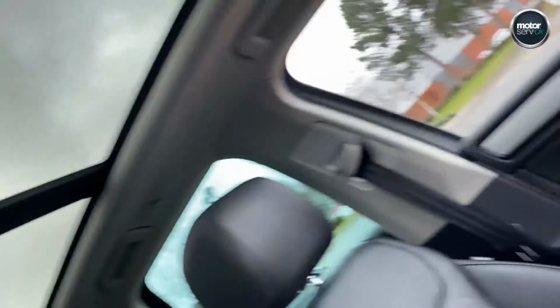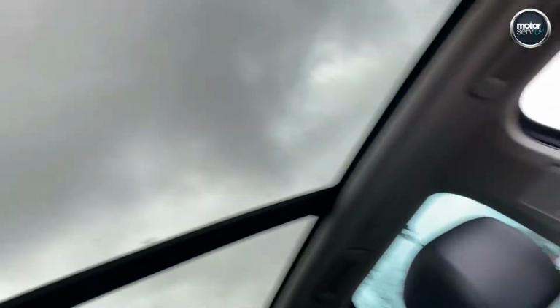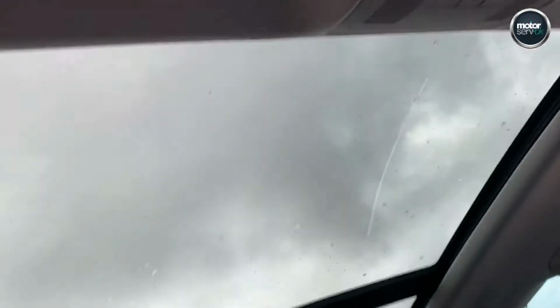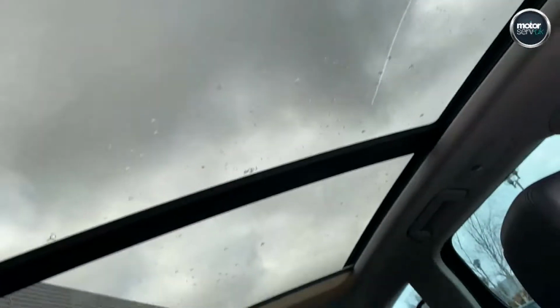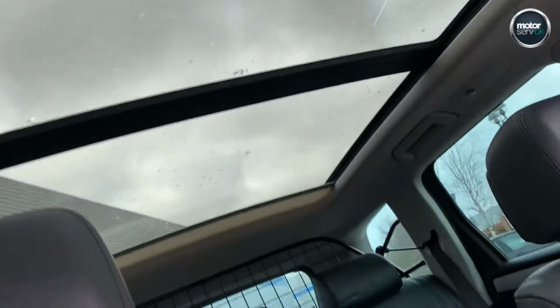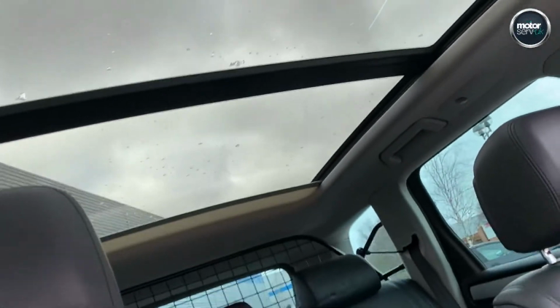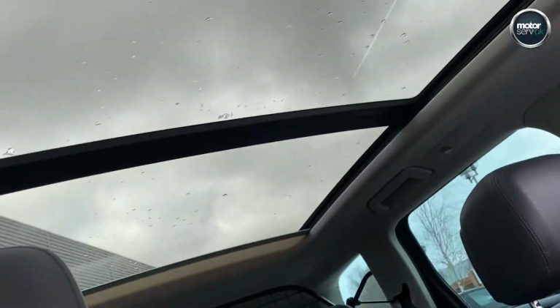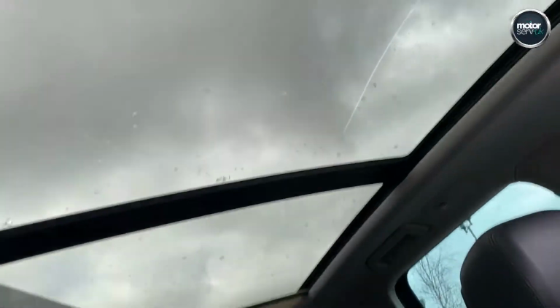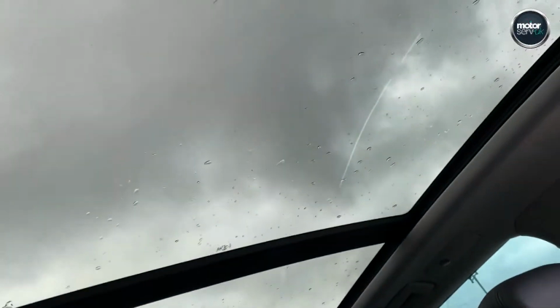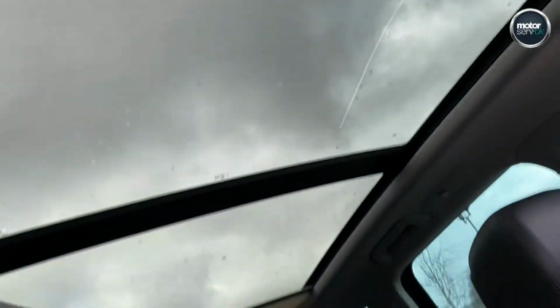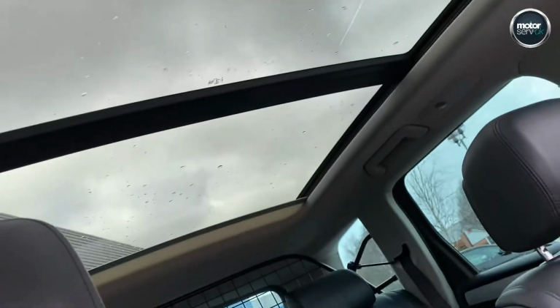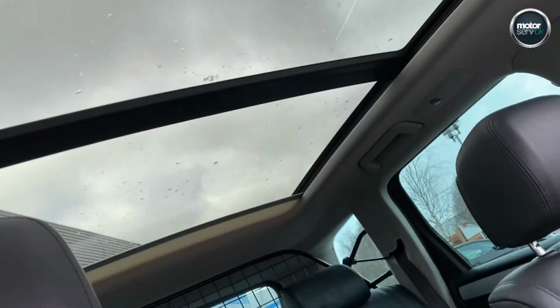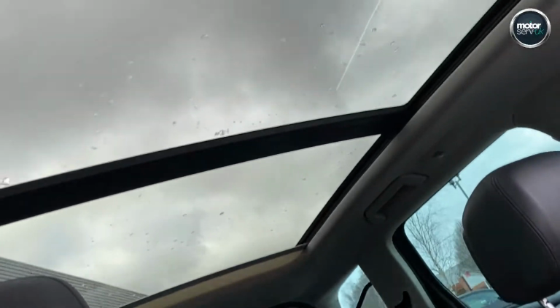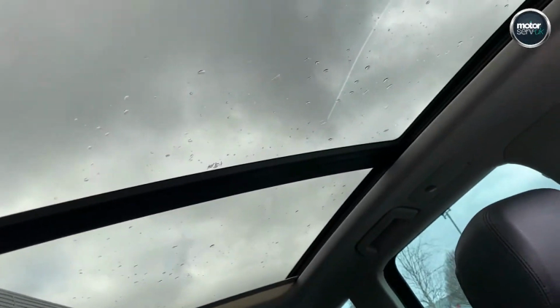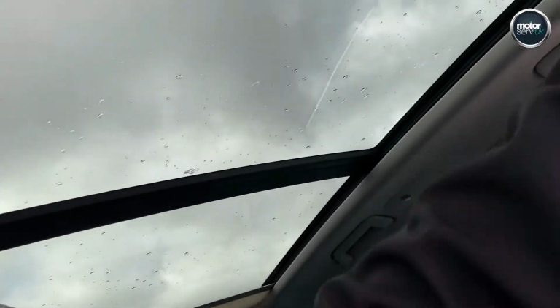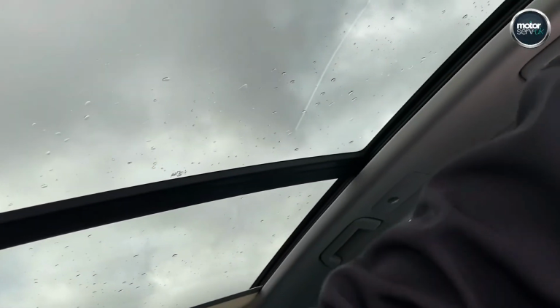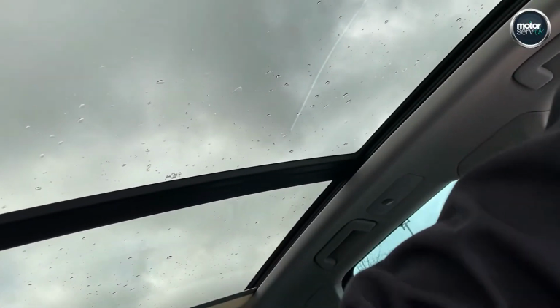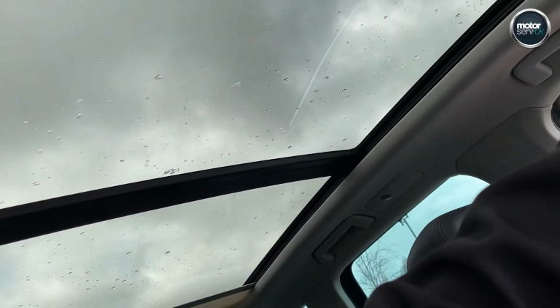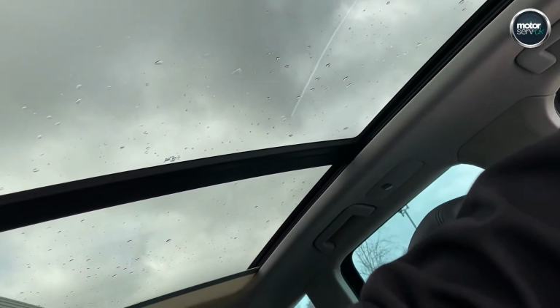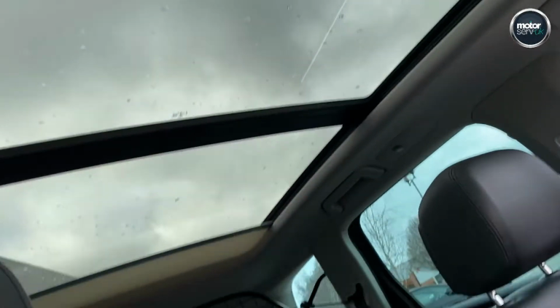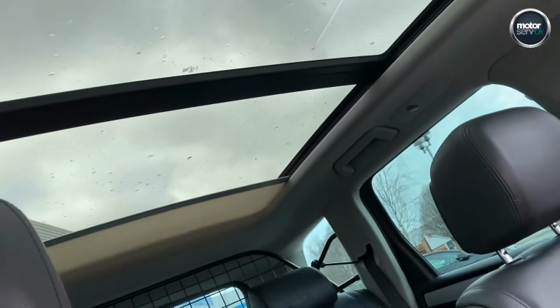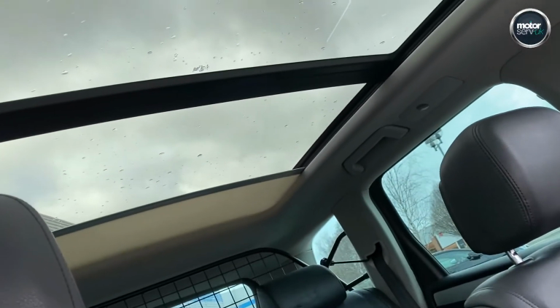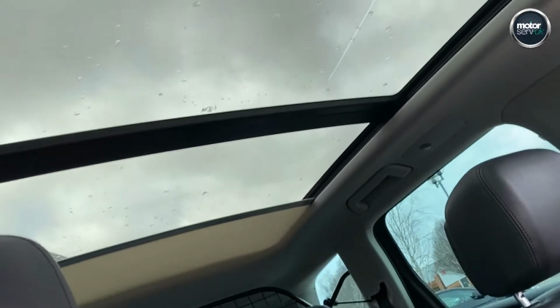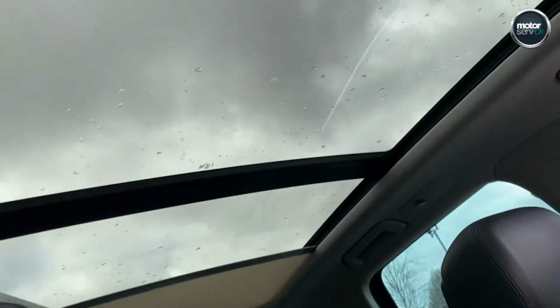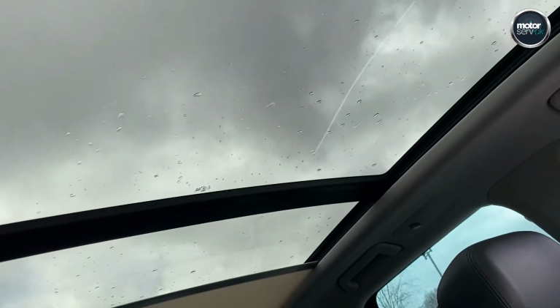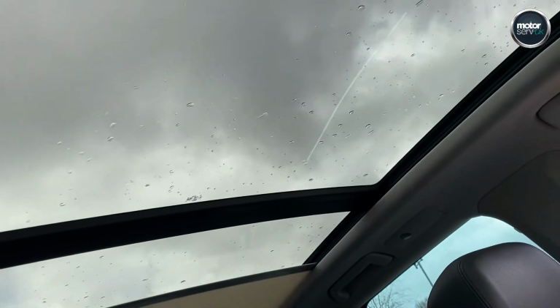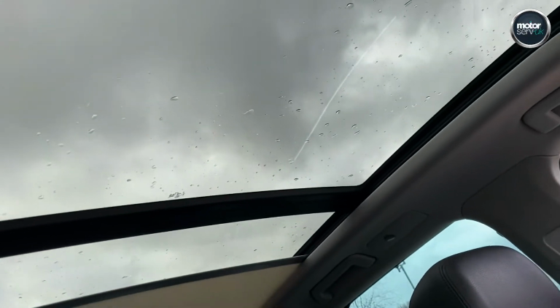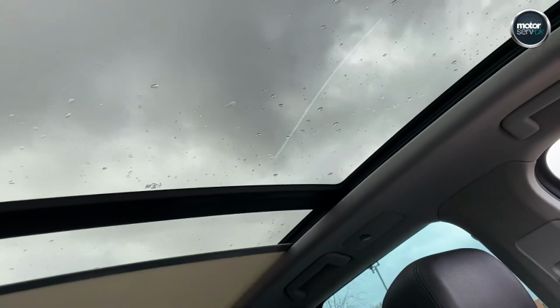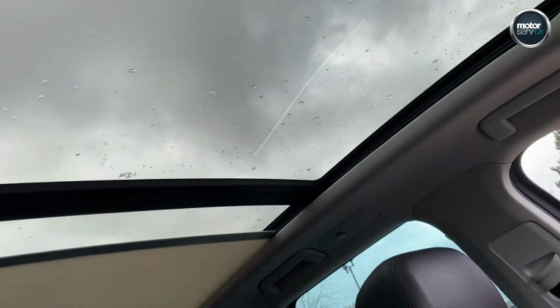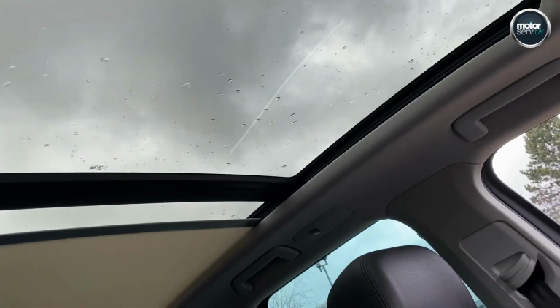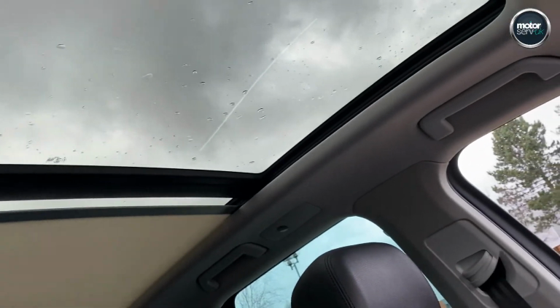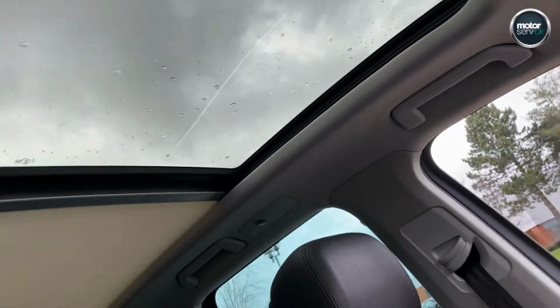And then we've got the huge panoramic roof — it tilts, slides, and goes all the way back. It's also got an electric blind. Lovely option — it lets in loads of light, really nice.